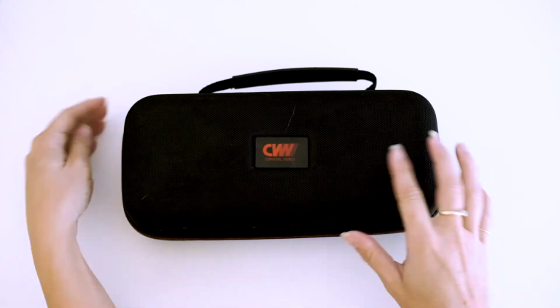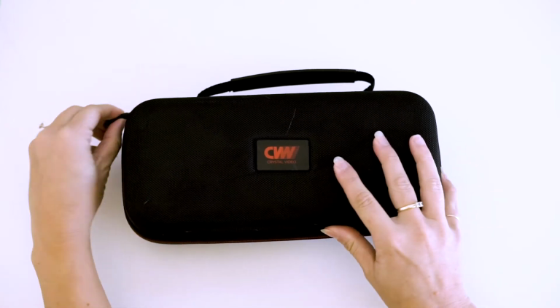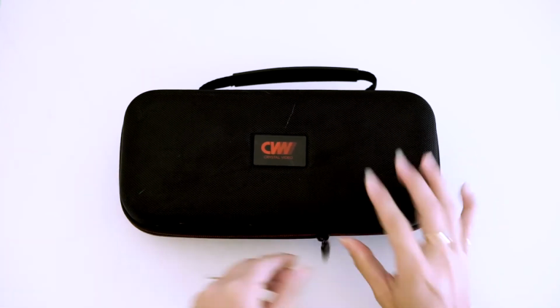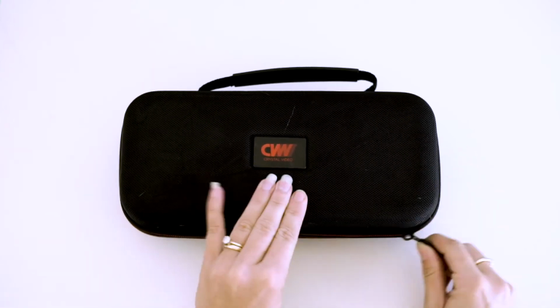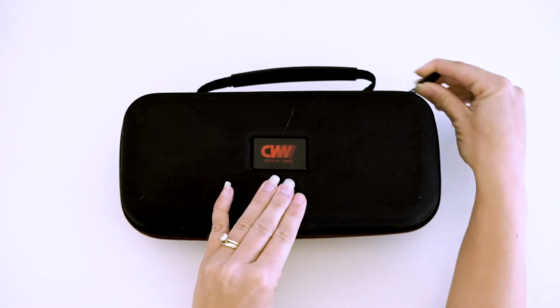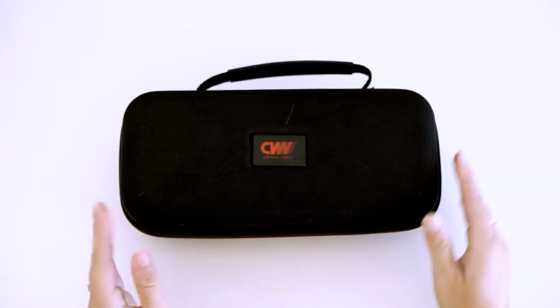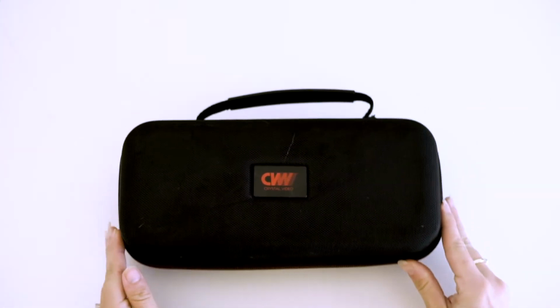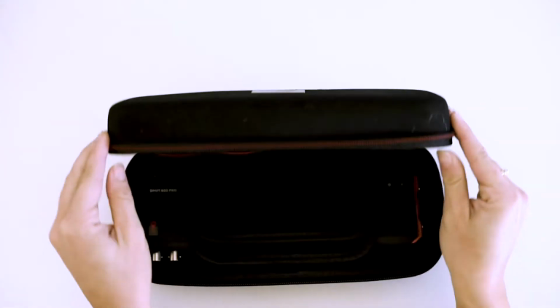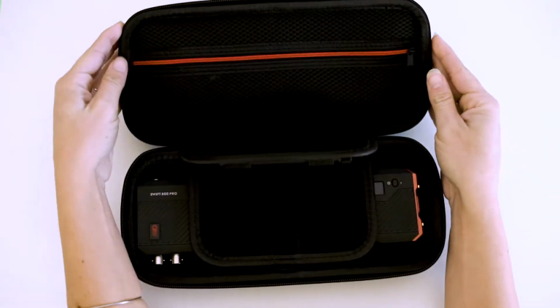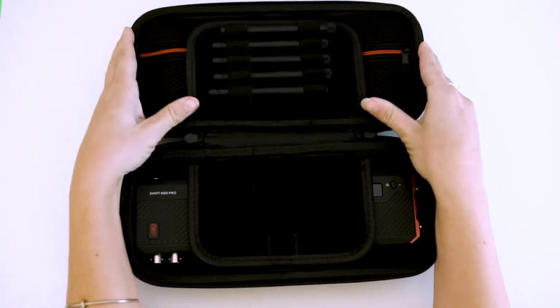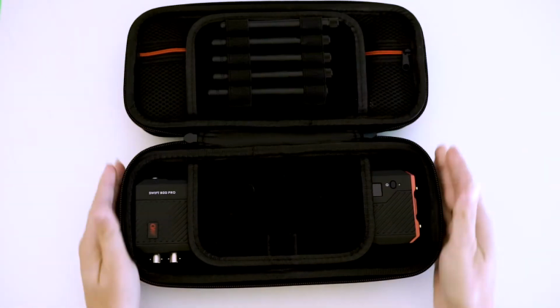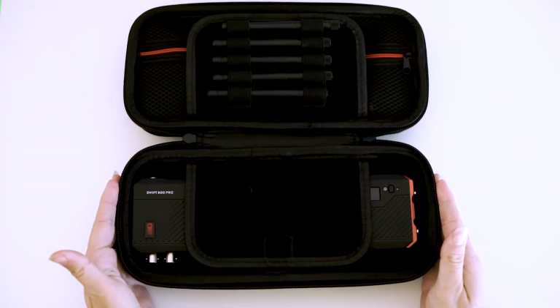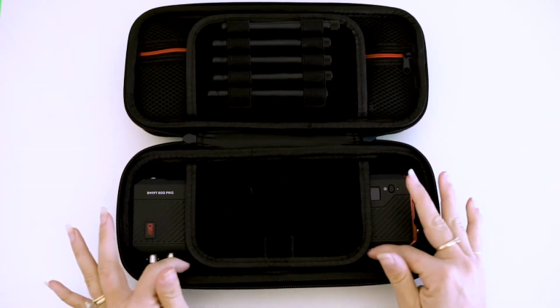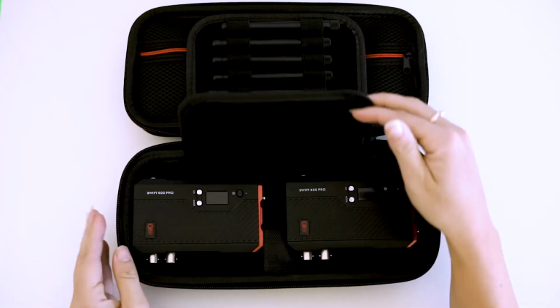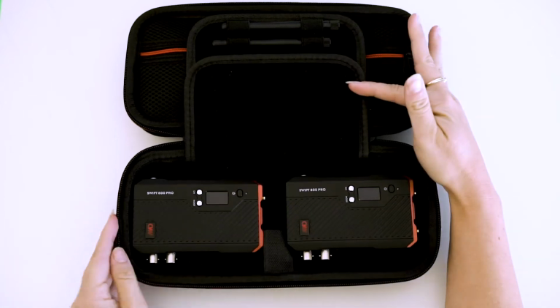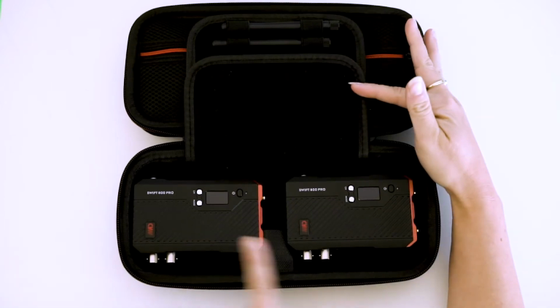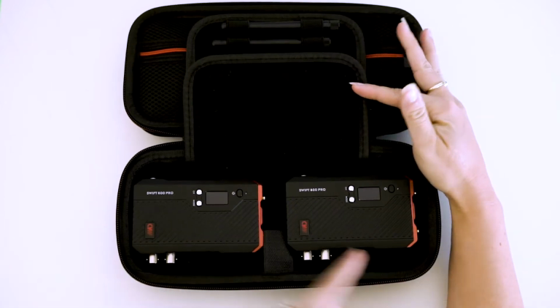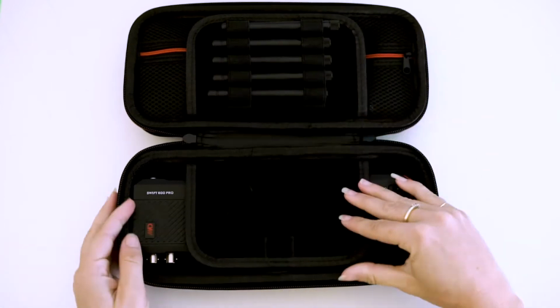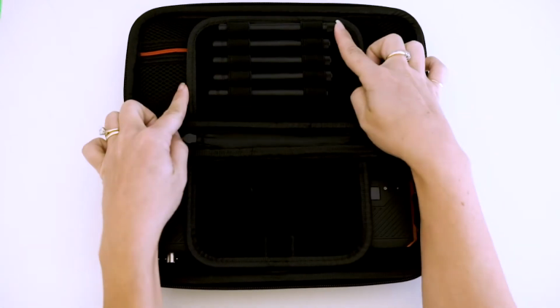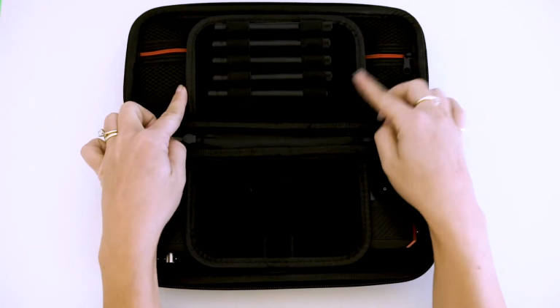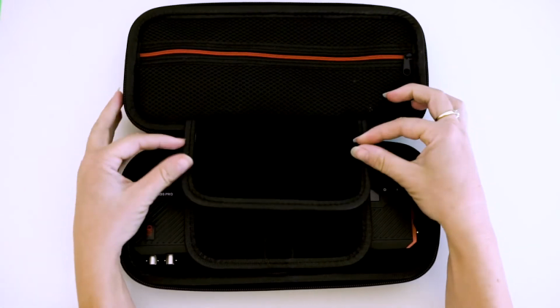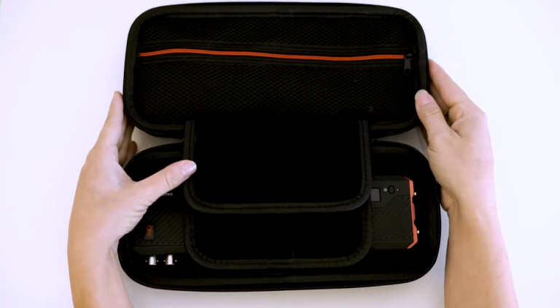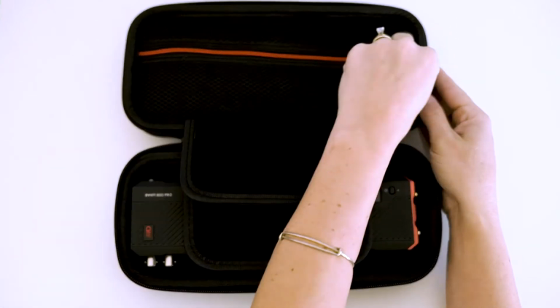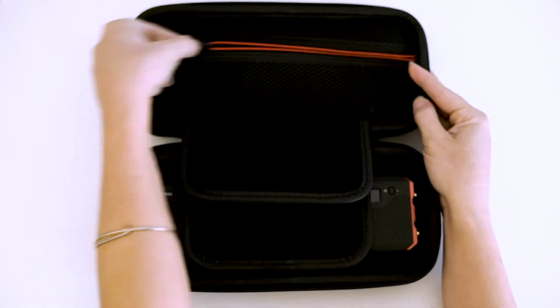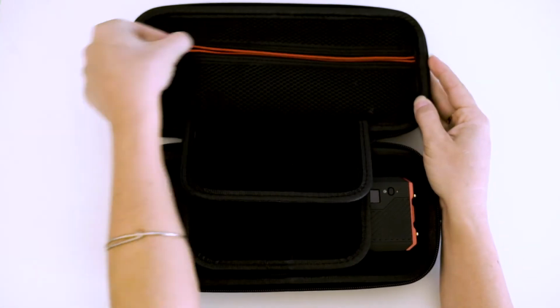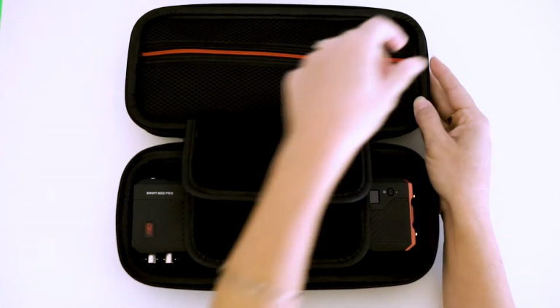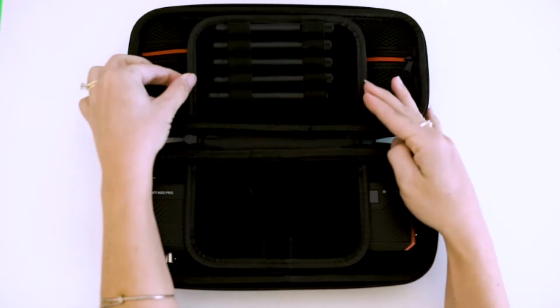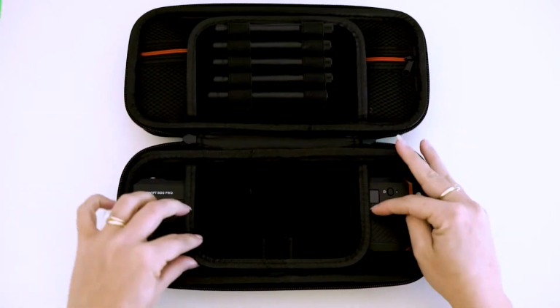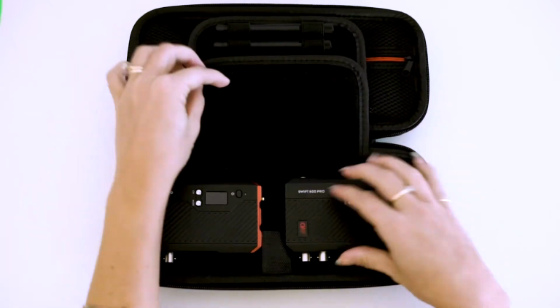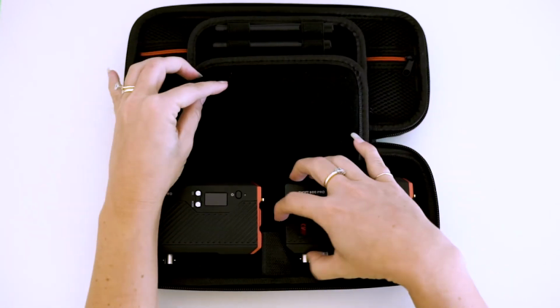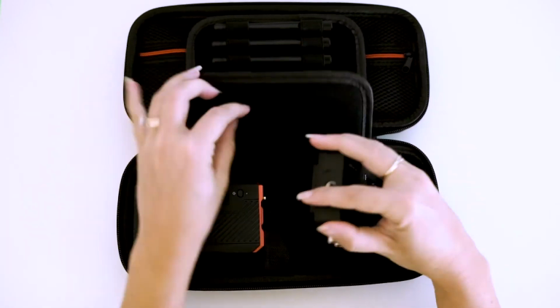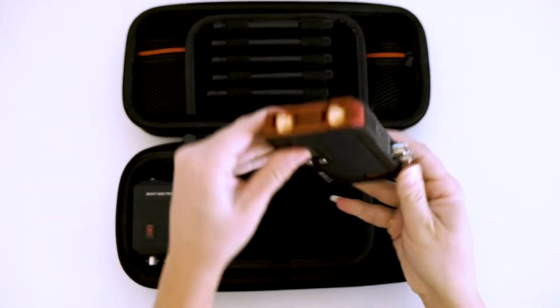This product is a wireless video transmission kit which operates in a 5G band that delivers a video resolution up to 1080p, and is widely applied in fields such as live streaming, film, and TV production.